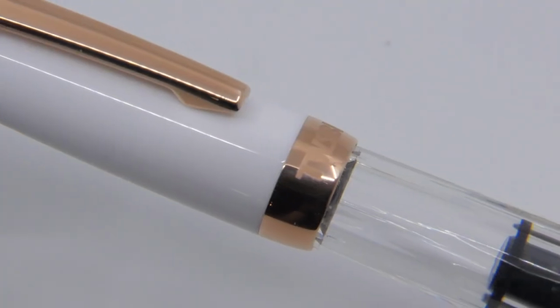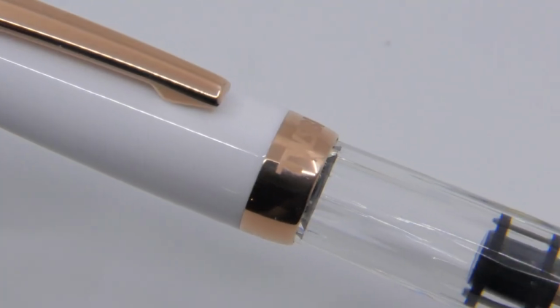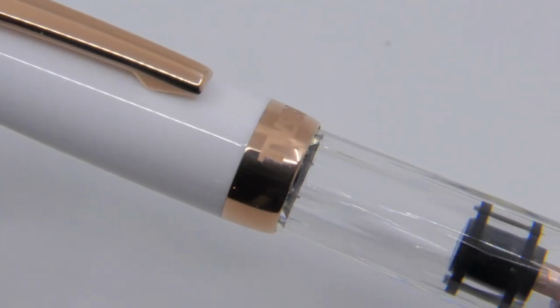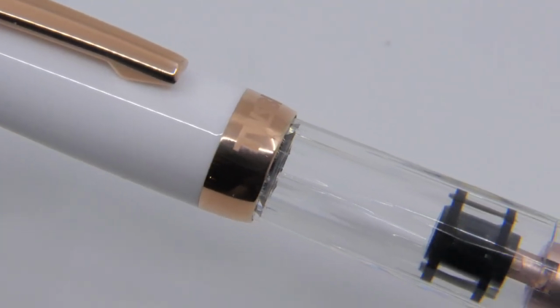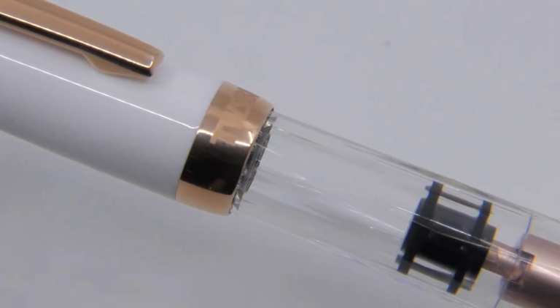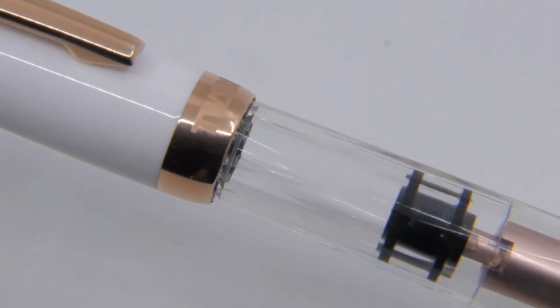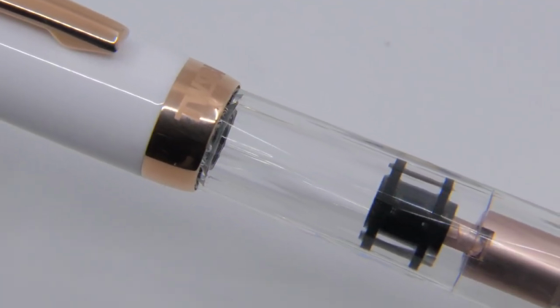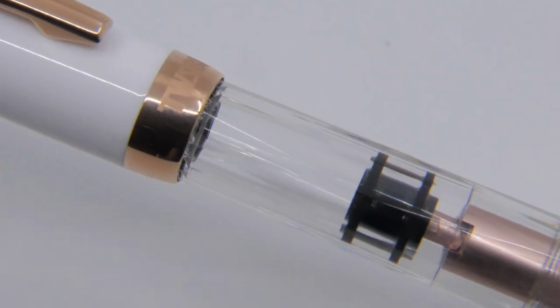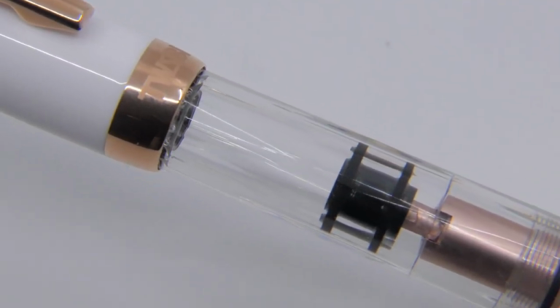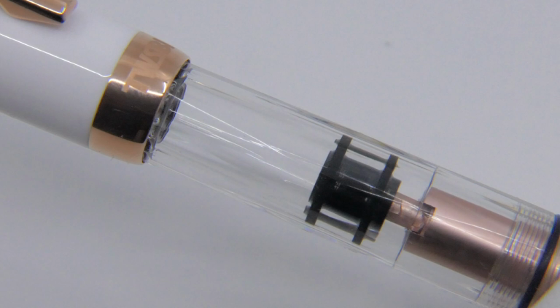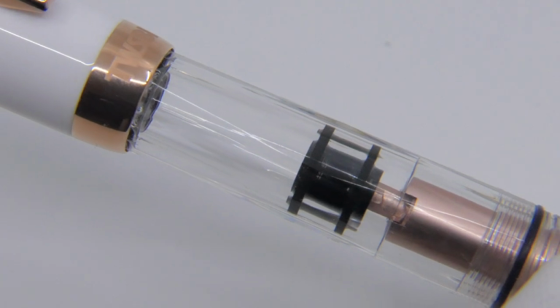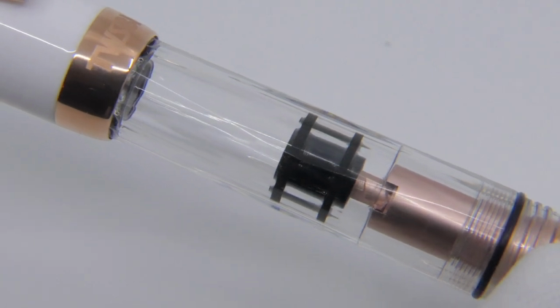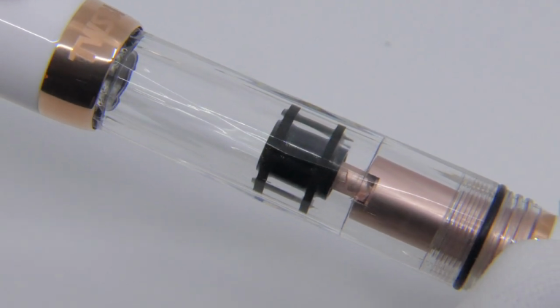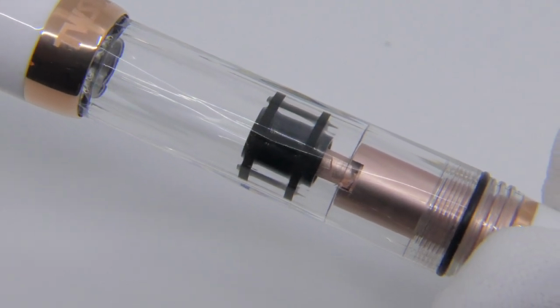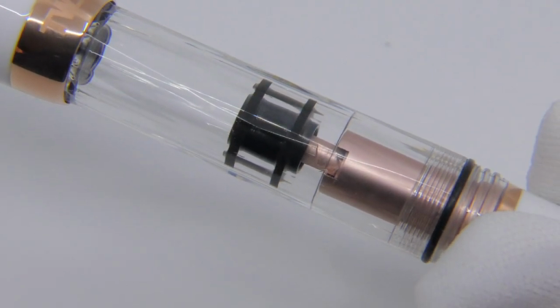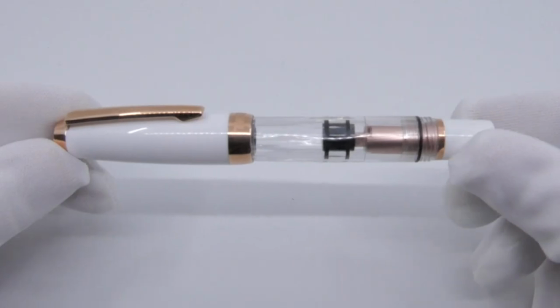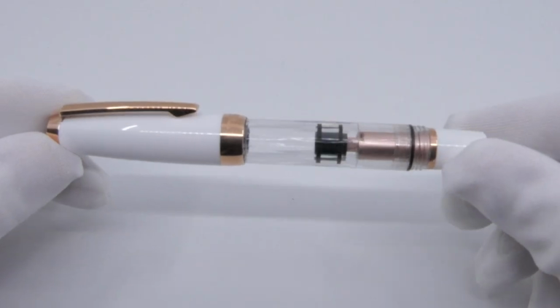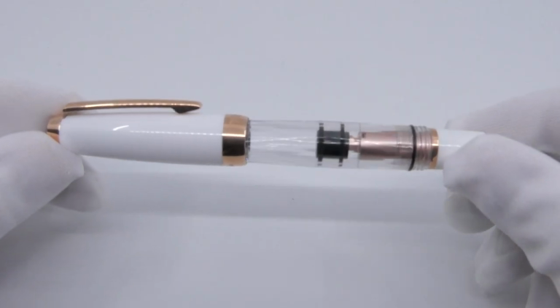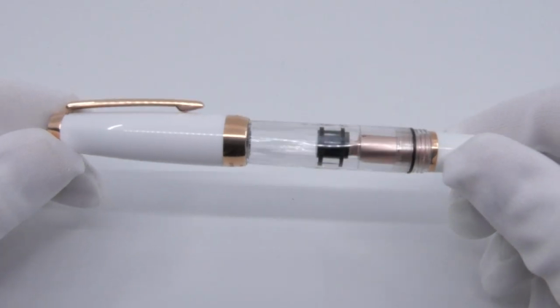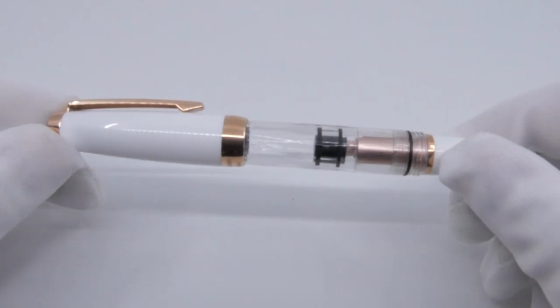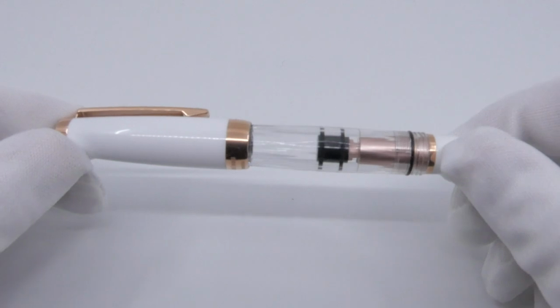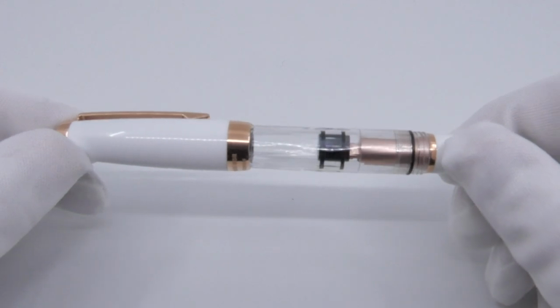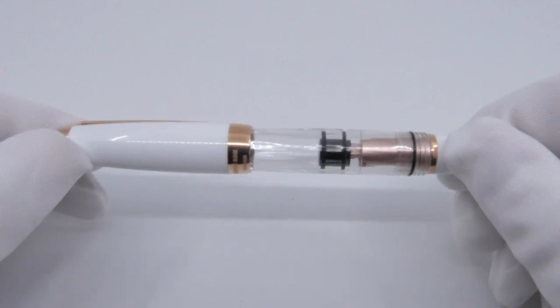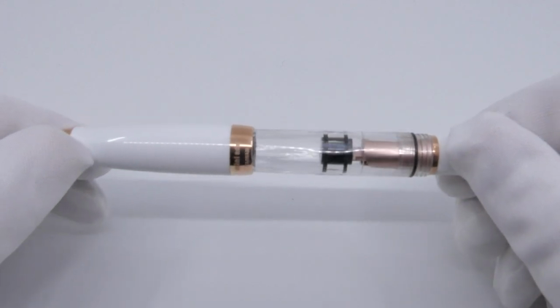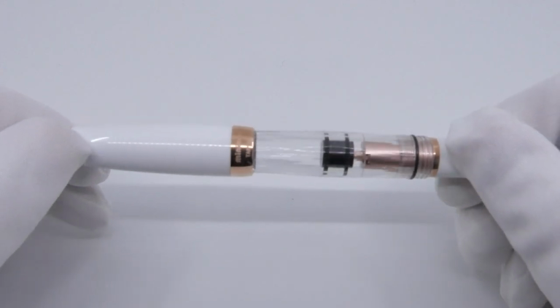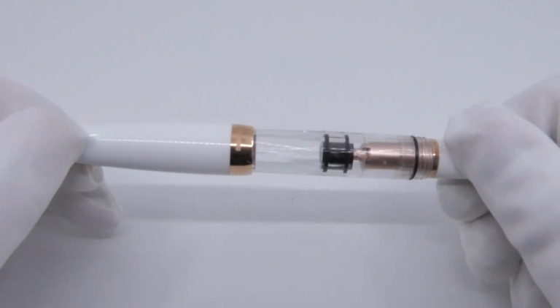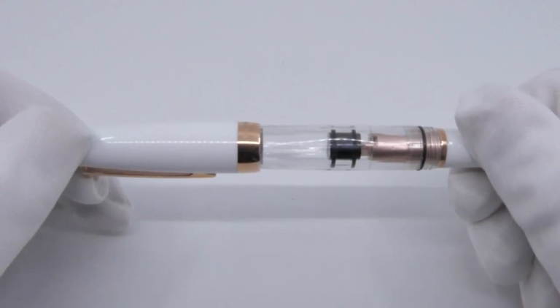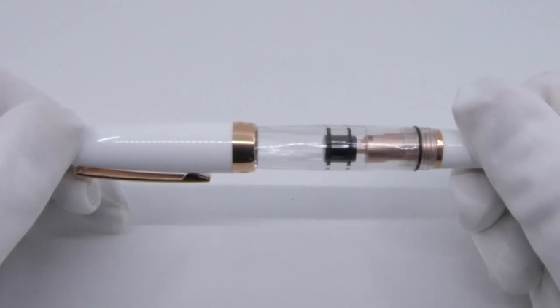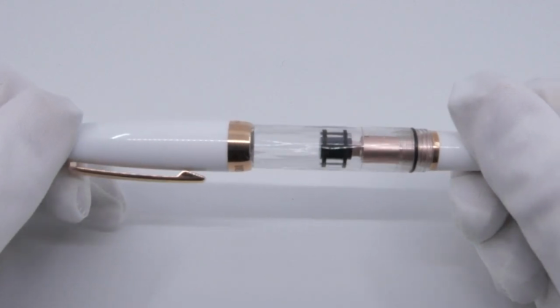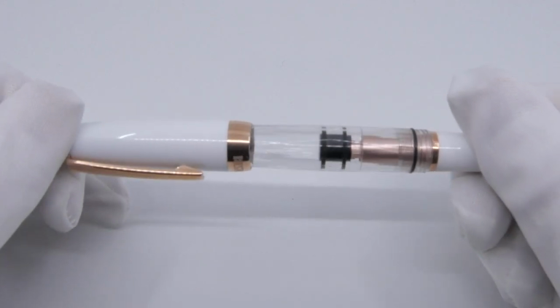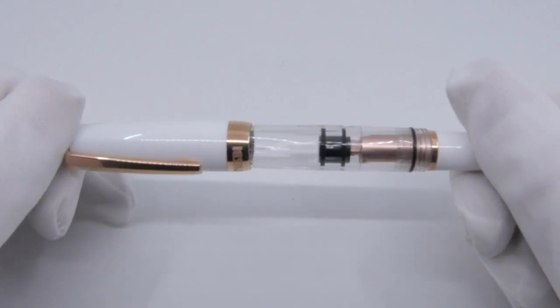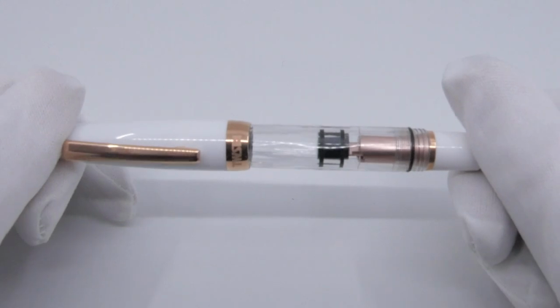This edition comes with a transparent acrylic barrel, as you are familiar with from Twisbi, and with a white resin cap, piston knob and grip section. To match the white parts, the metal details are trendy red gold plated.